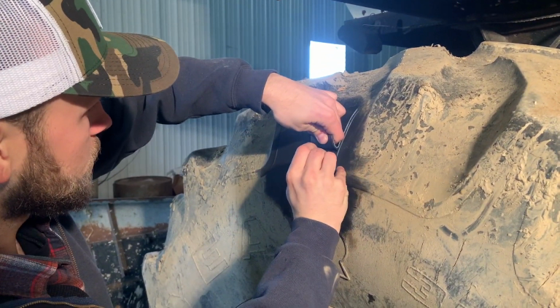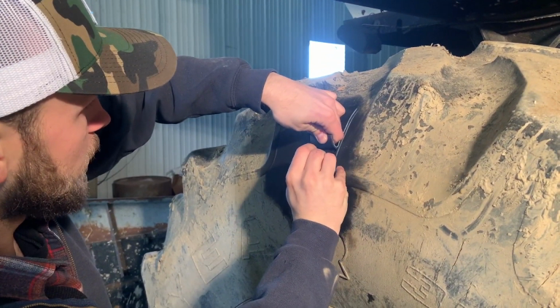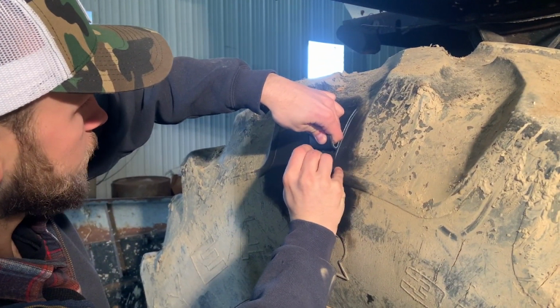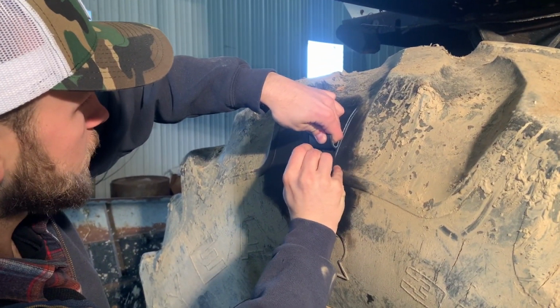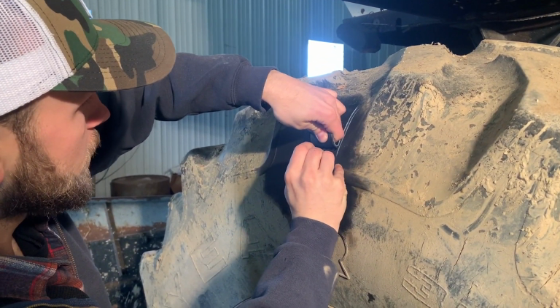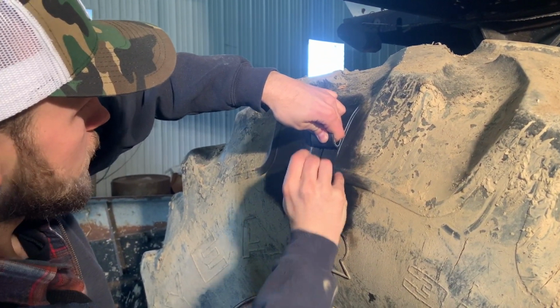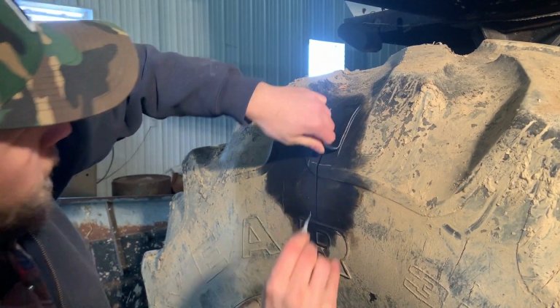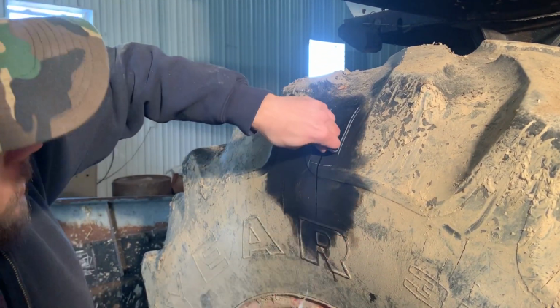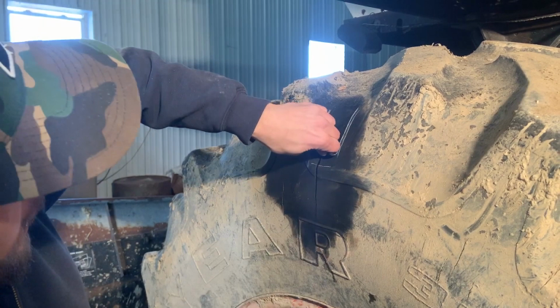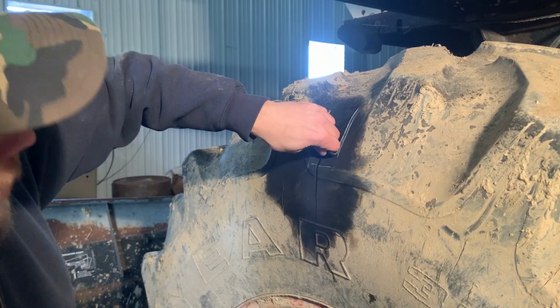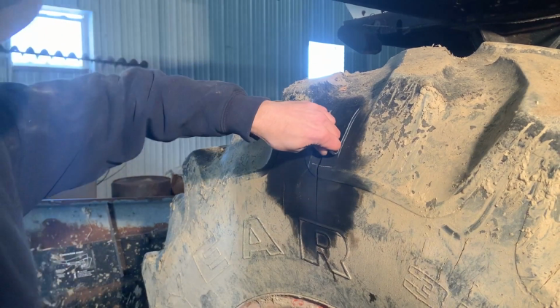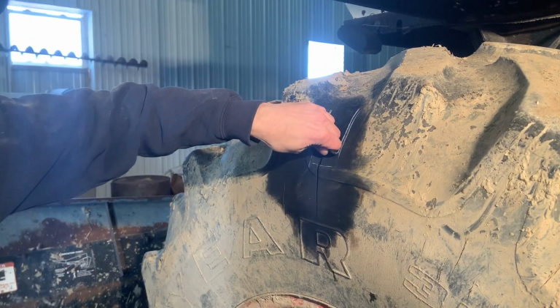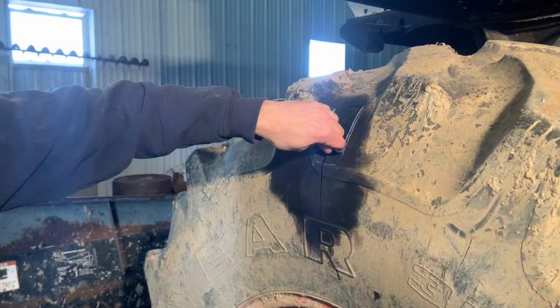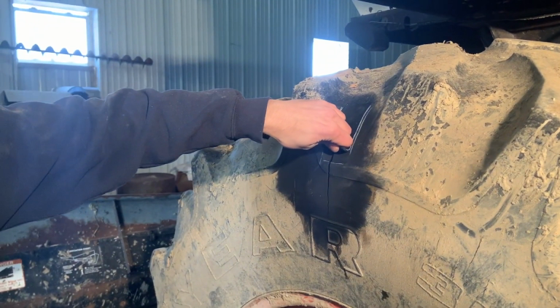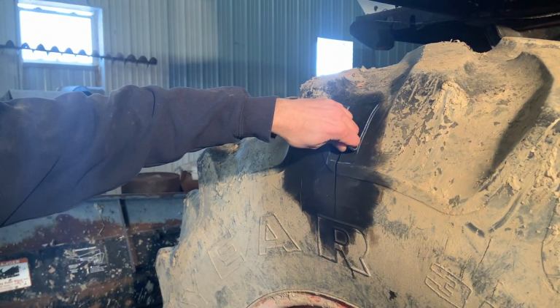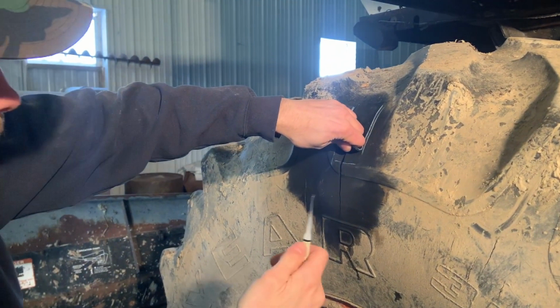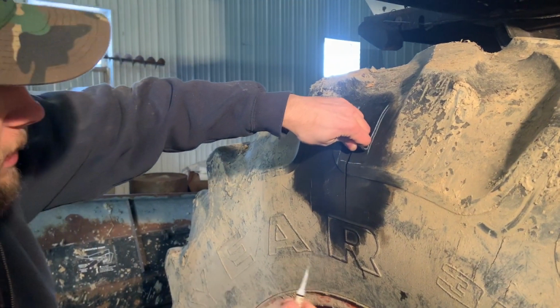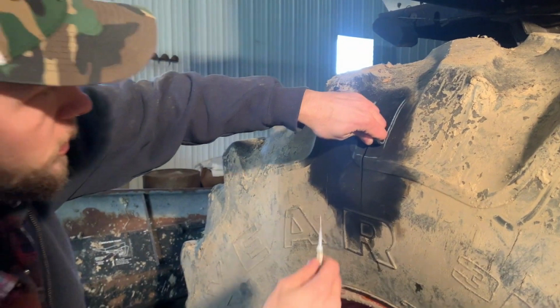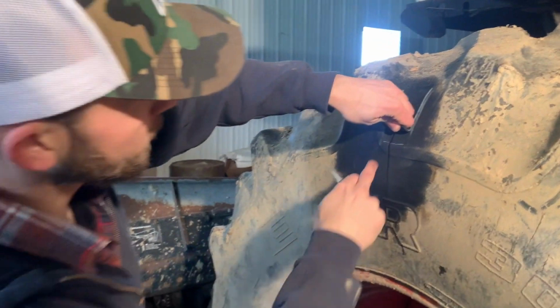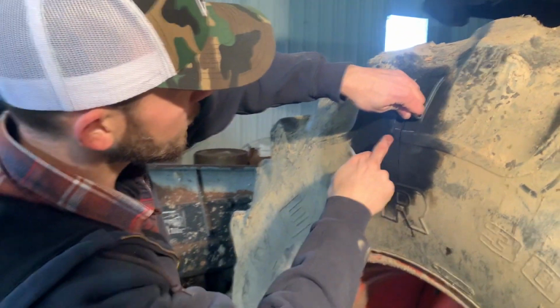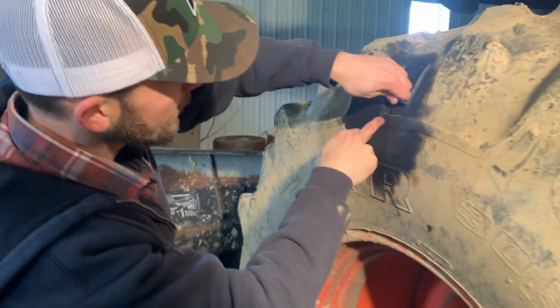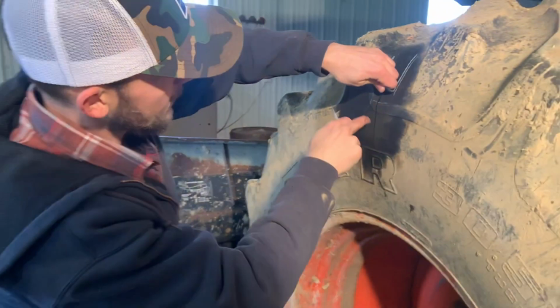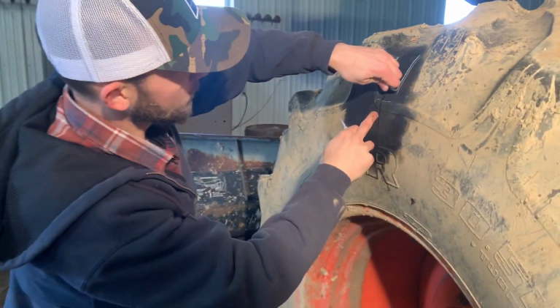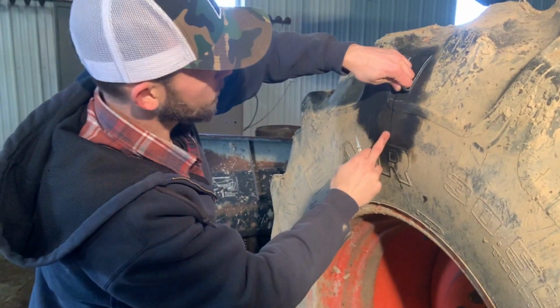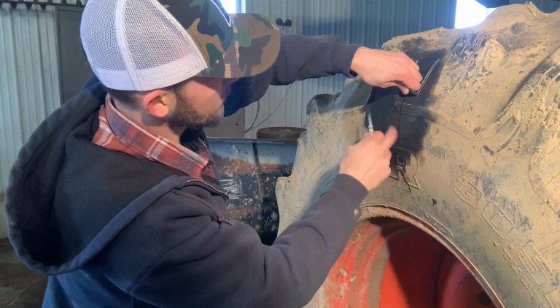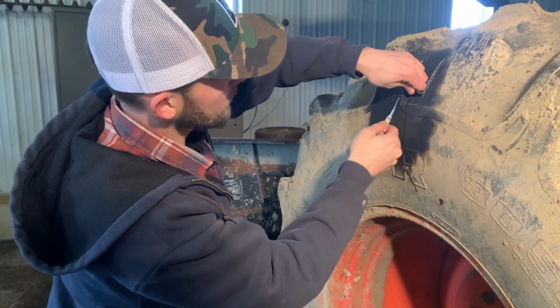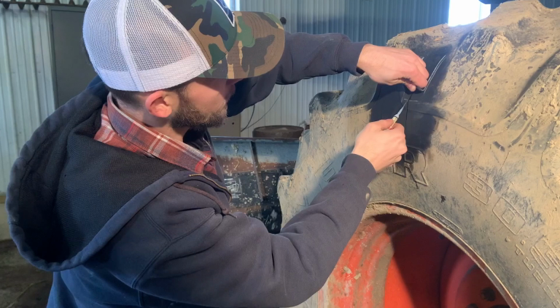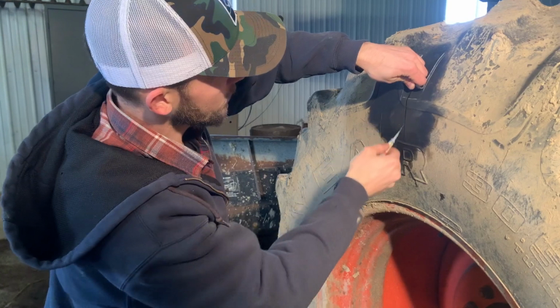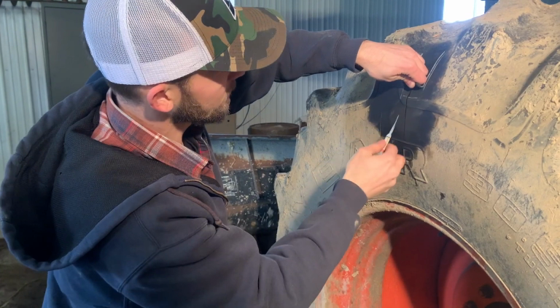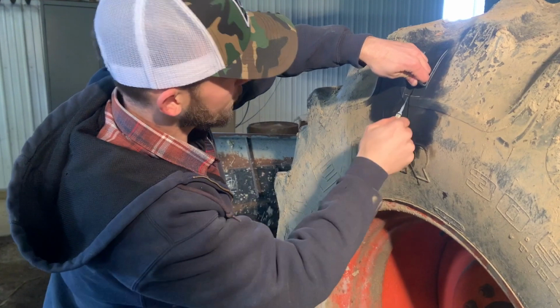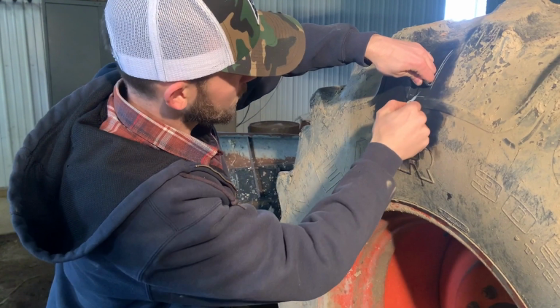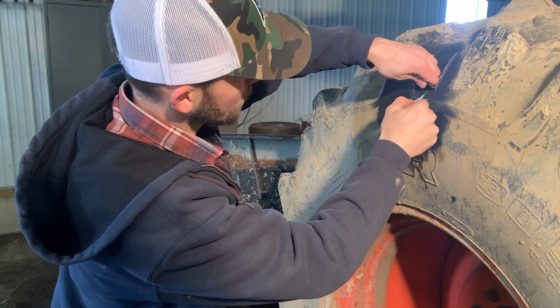Now if this was not holding air, we'd have to do it a little differently. You'd have to make sure that the tire was deflated and then you could bring this crease together and put adhesive down the crease as well.